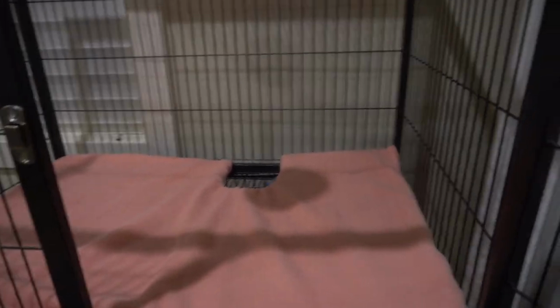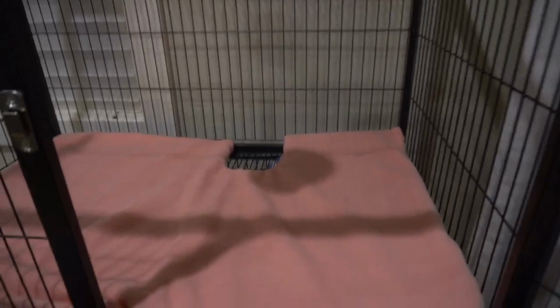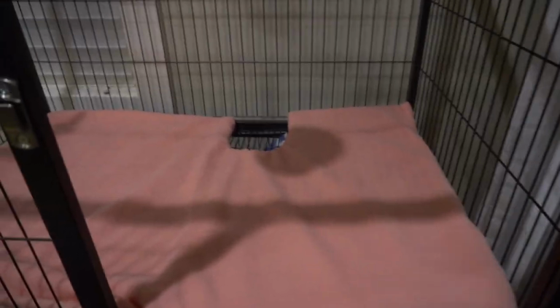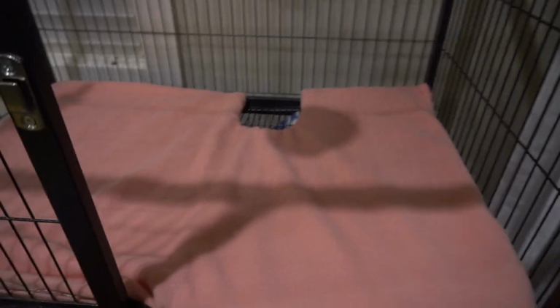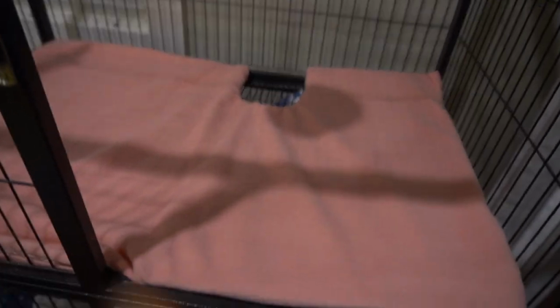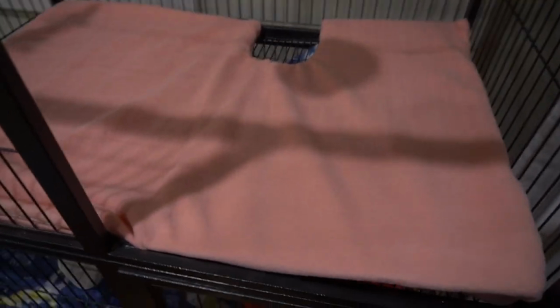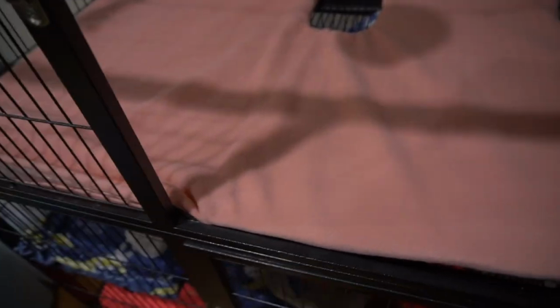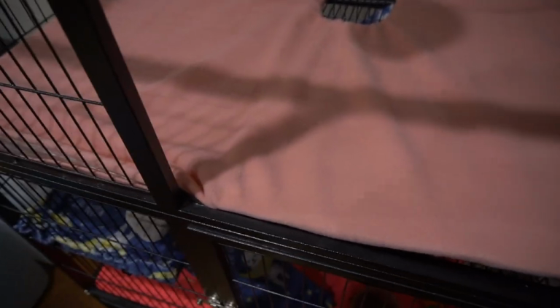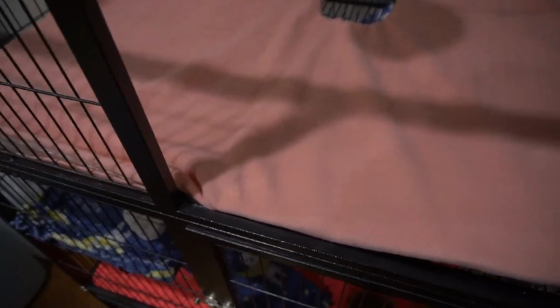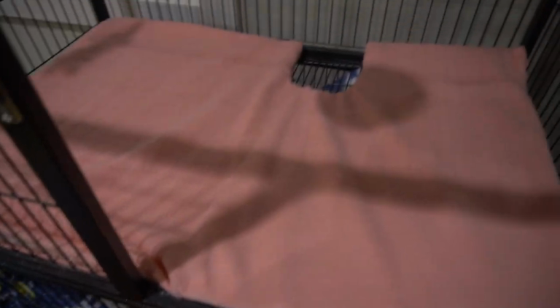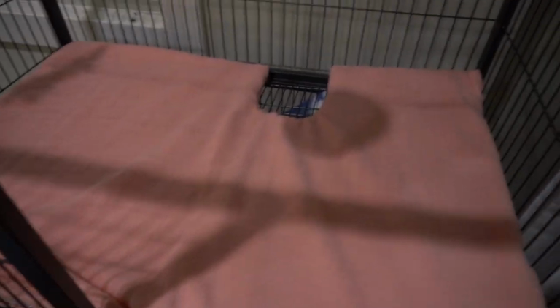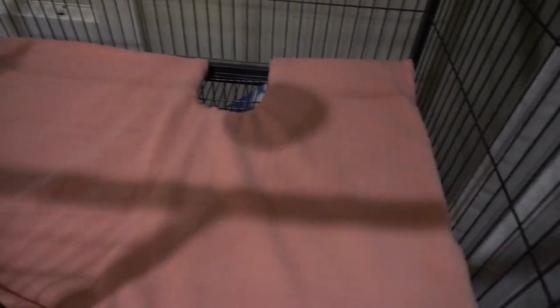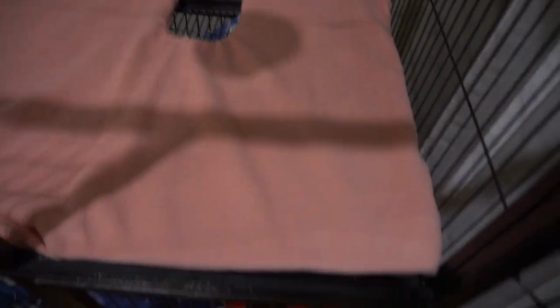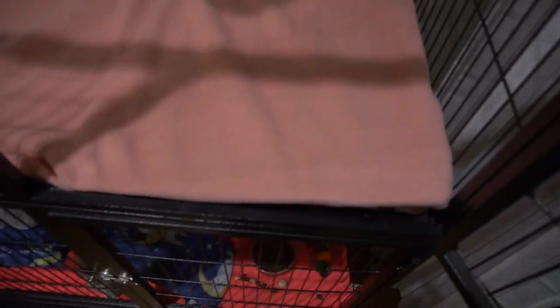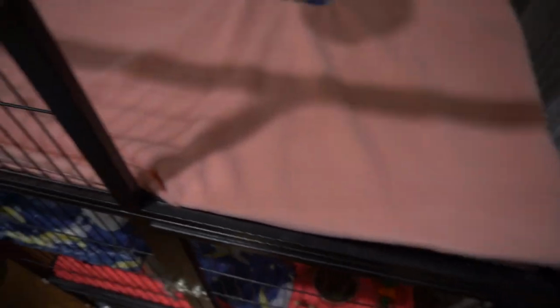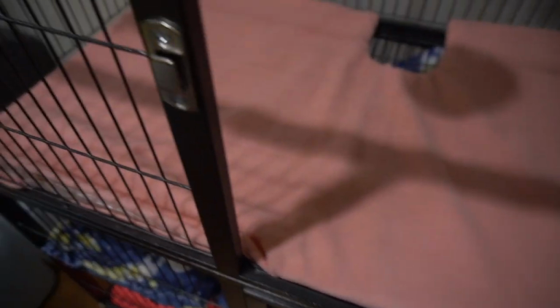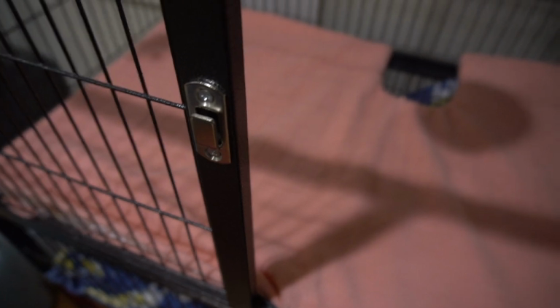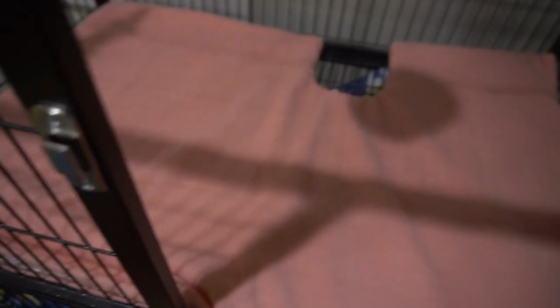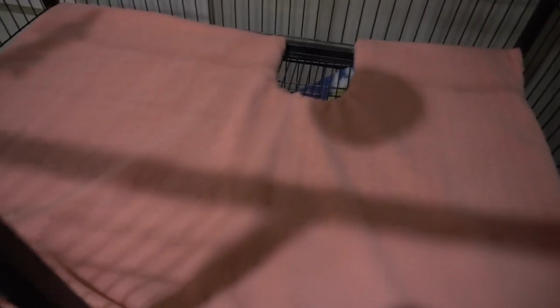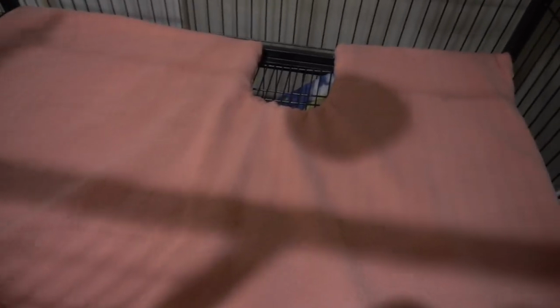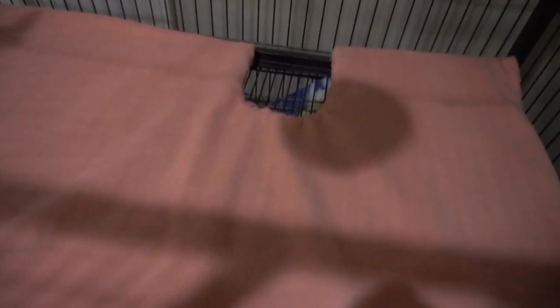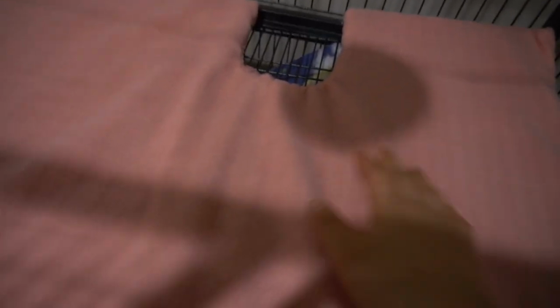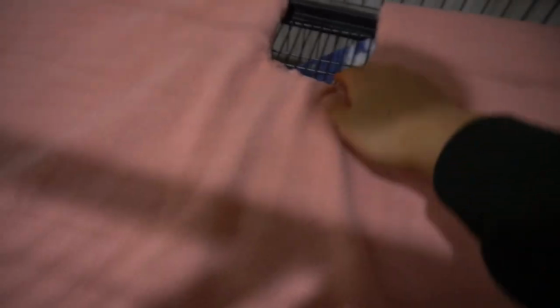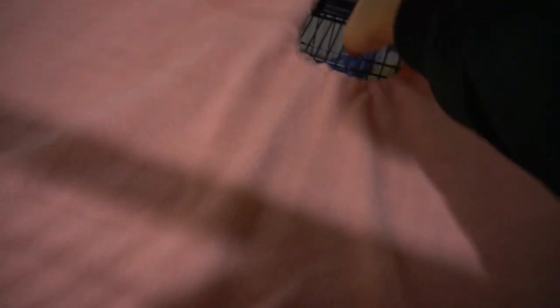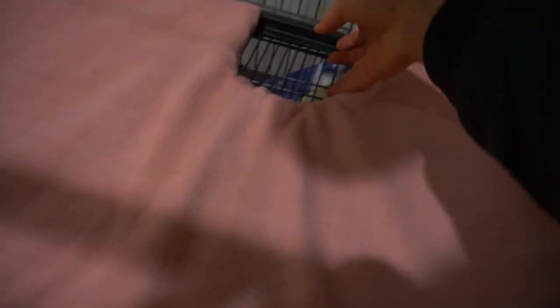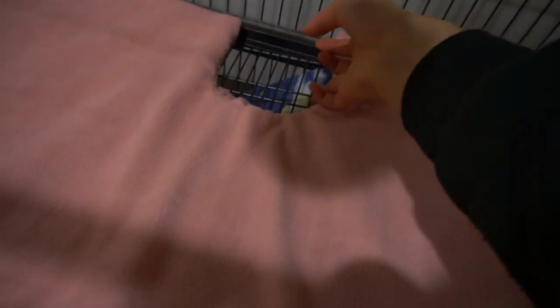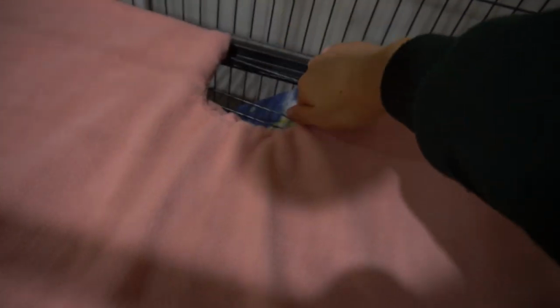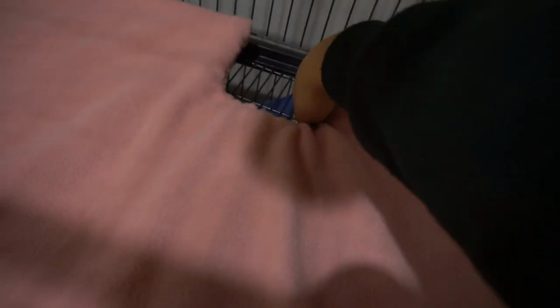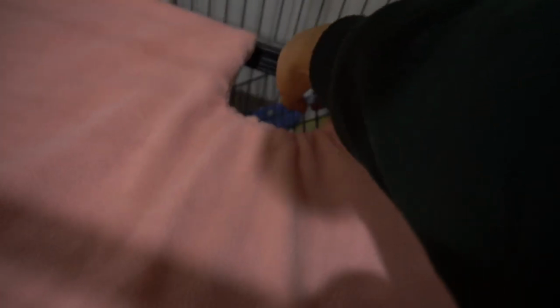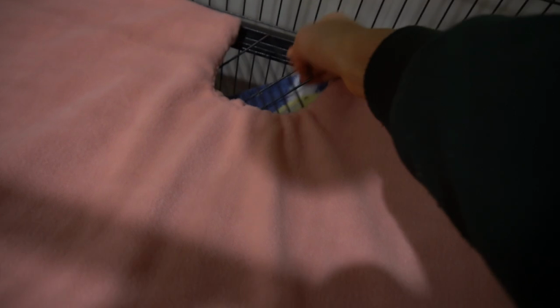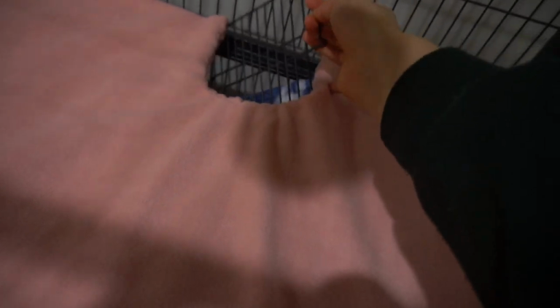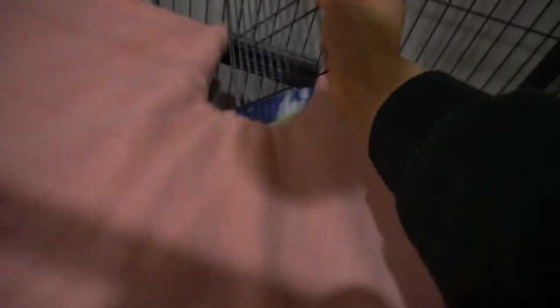I recommend you wash your liners every week if your chinchilla is not potty trained, but be careful when you are washing them because they shrink easily. Currently, I'm in the process of potty training my chinchilla, so we'll see how that turns out.